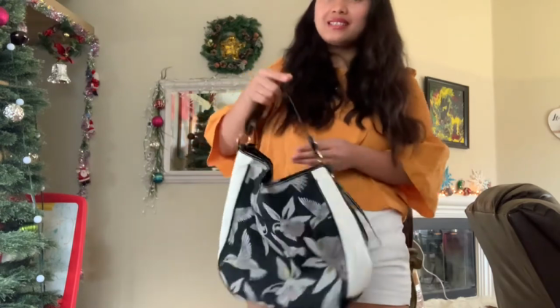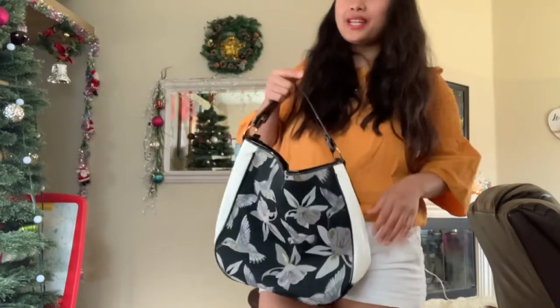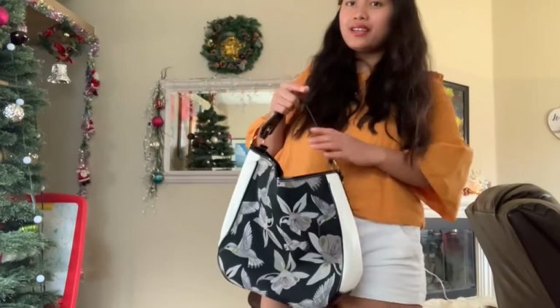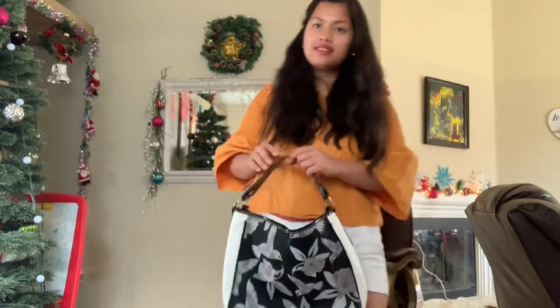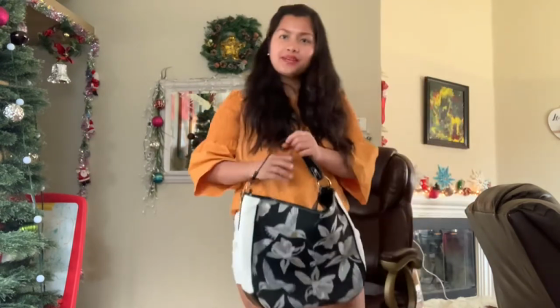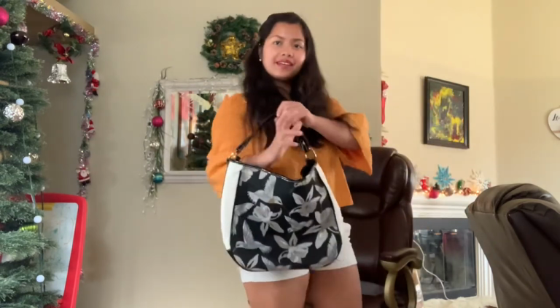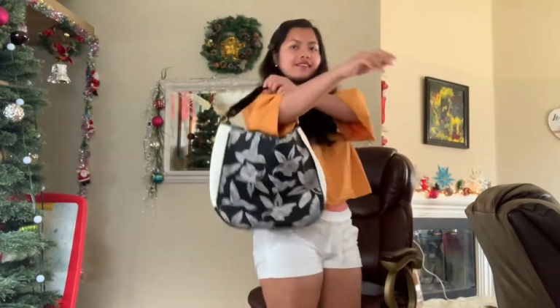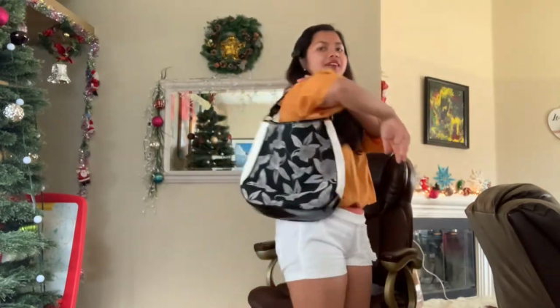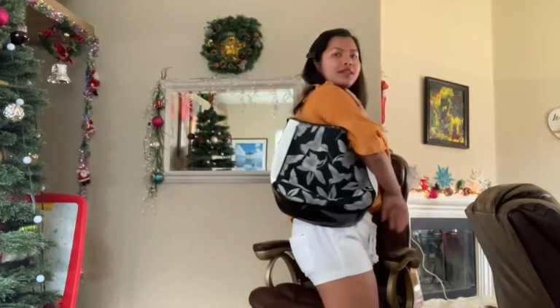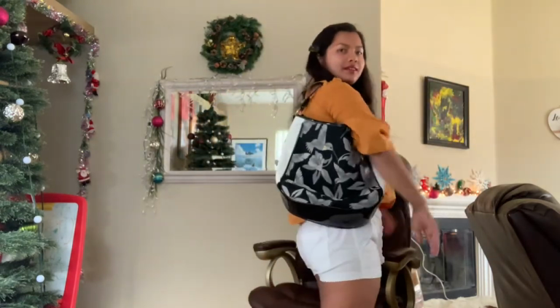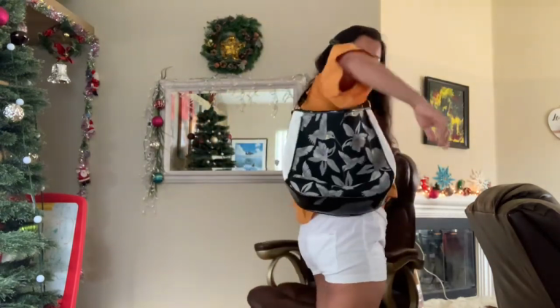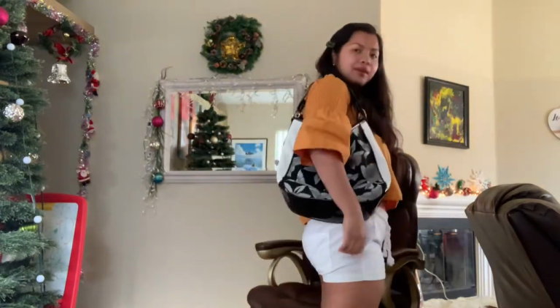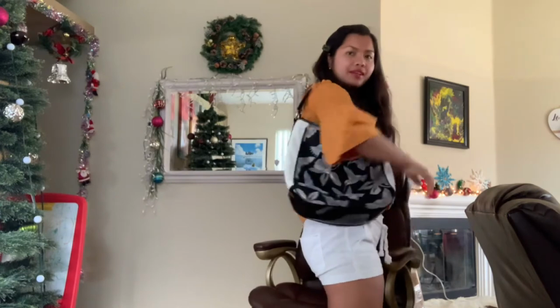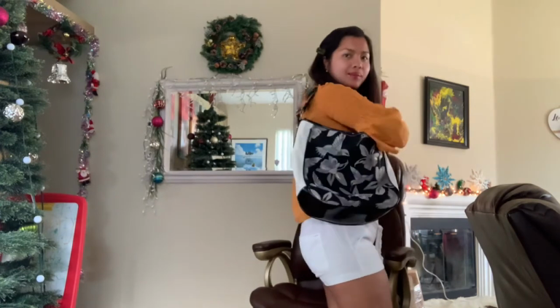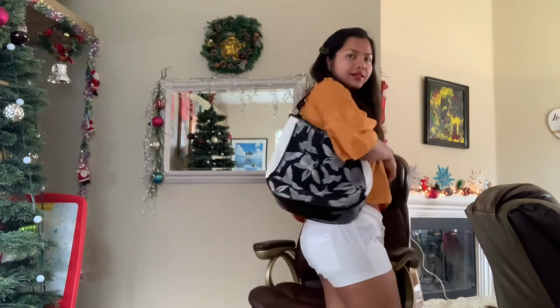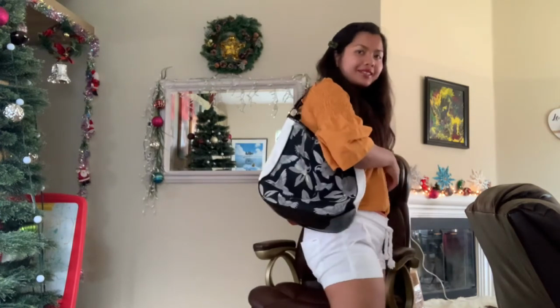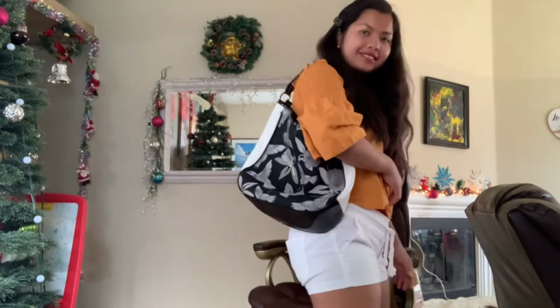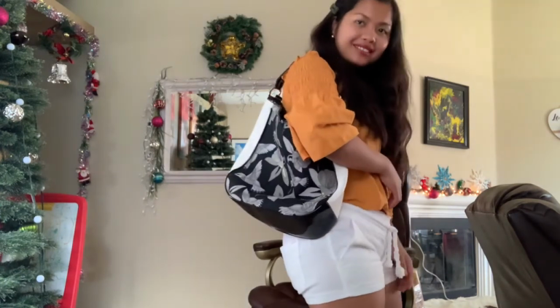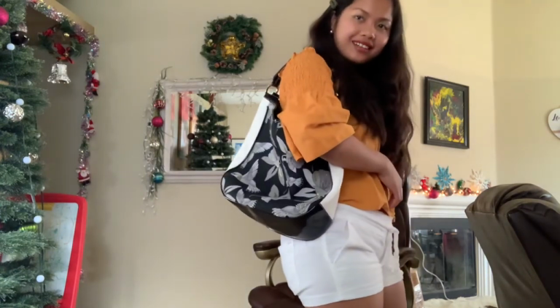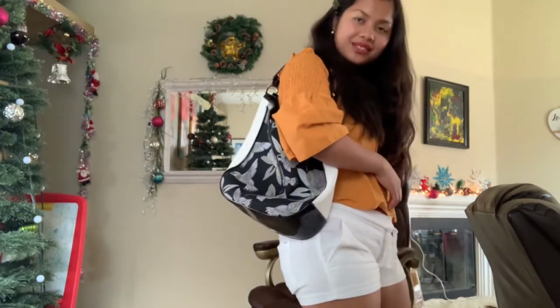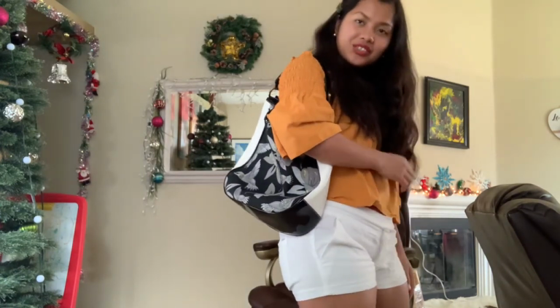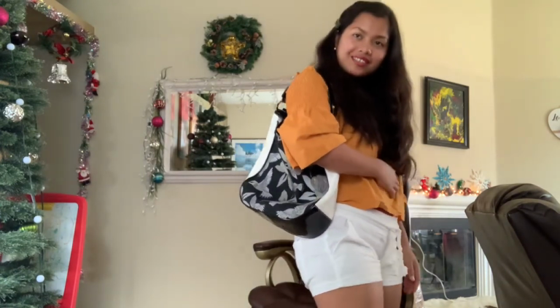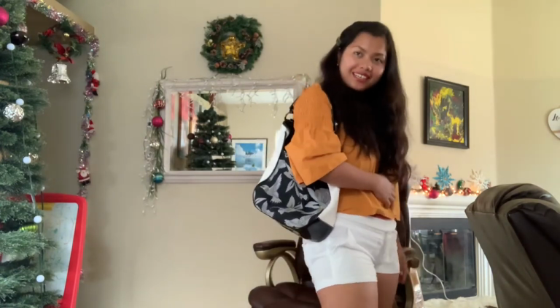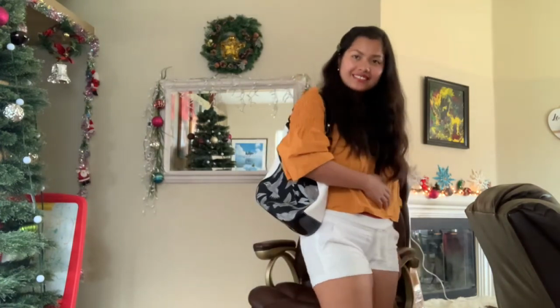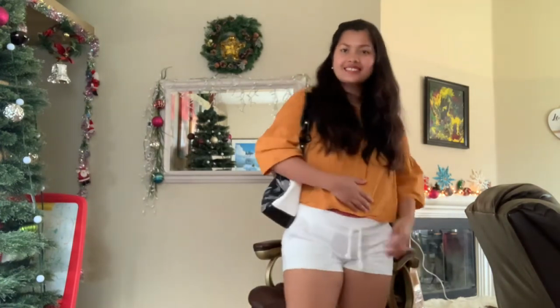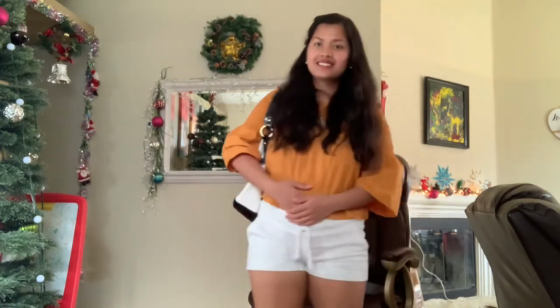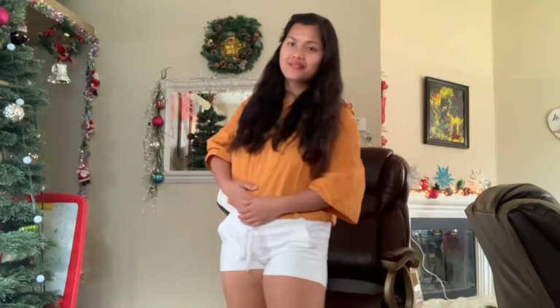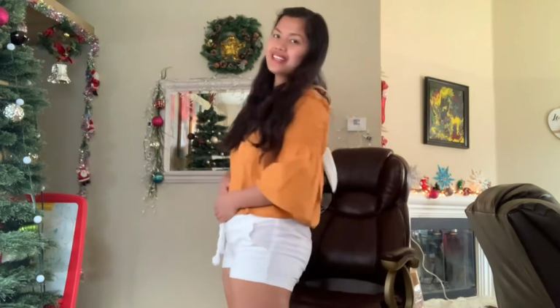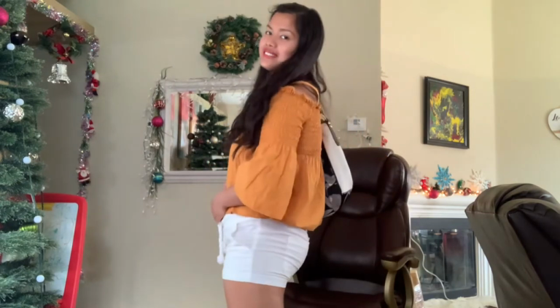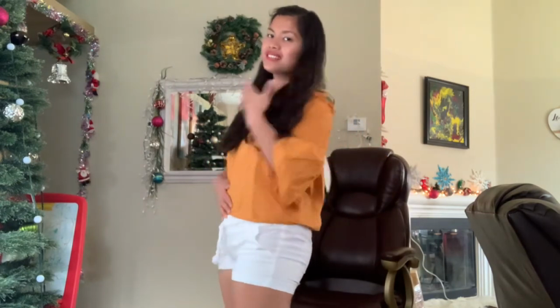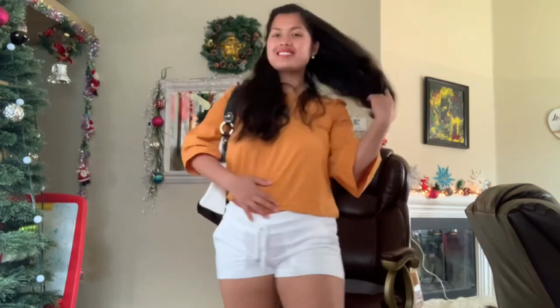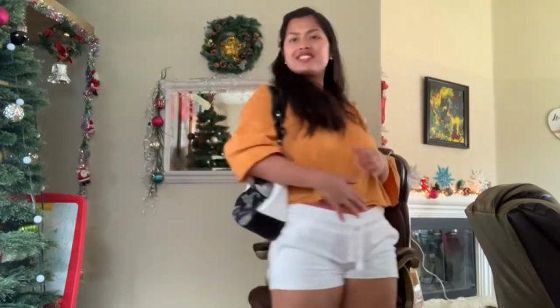It's perfect because it's pretty big. You can even put it over your shoulder — look at that guys, very nice for summertime.